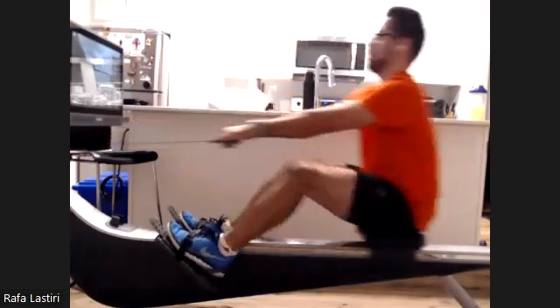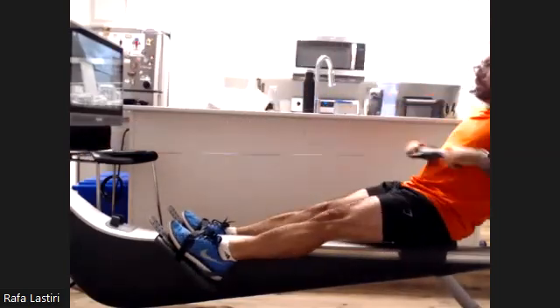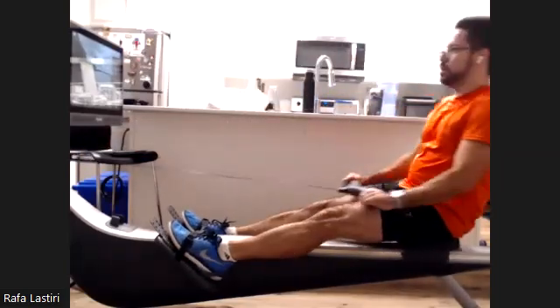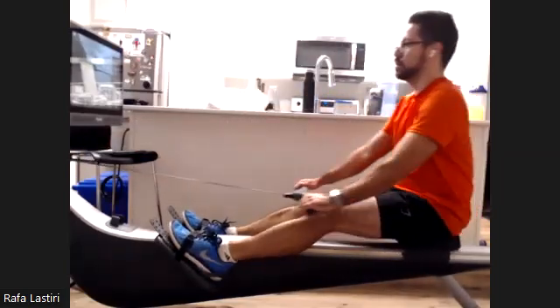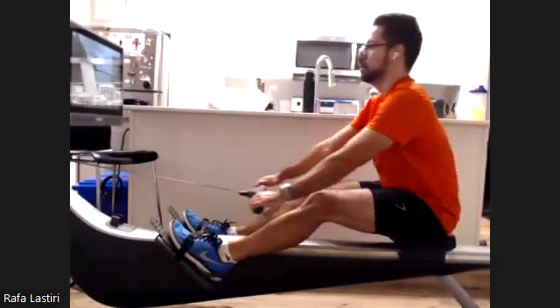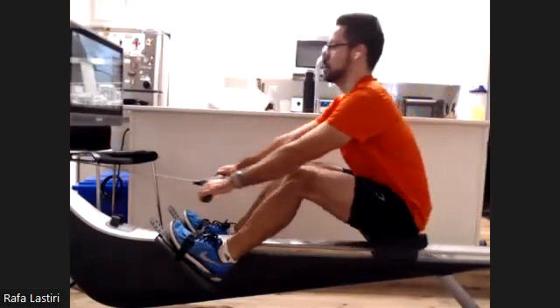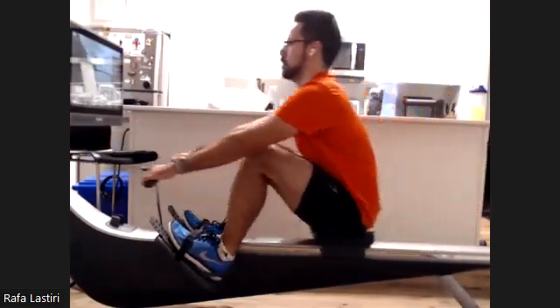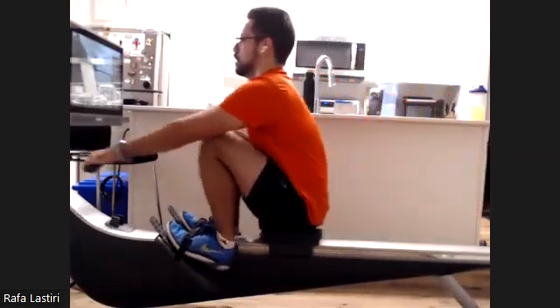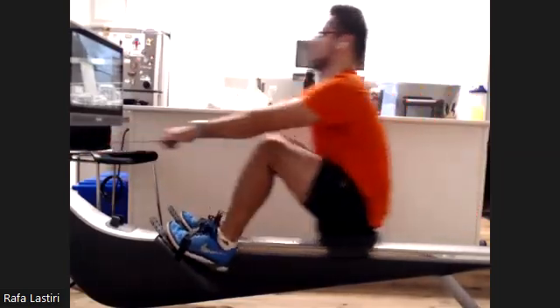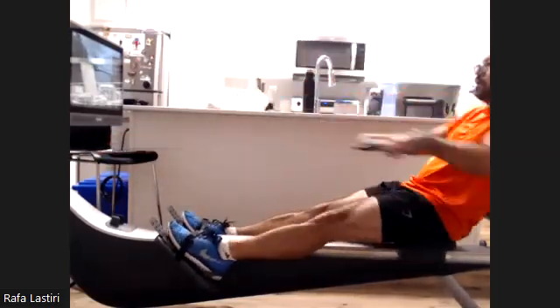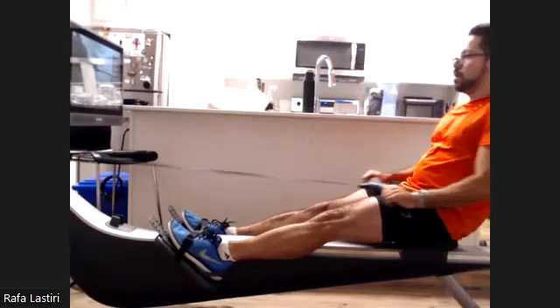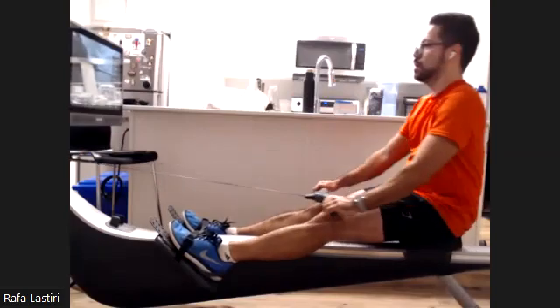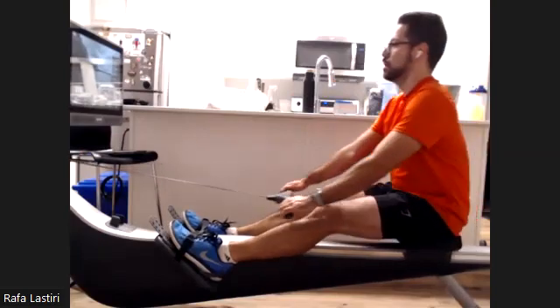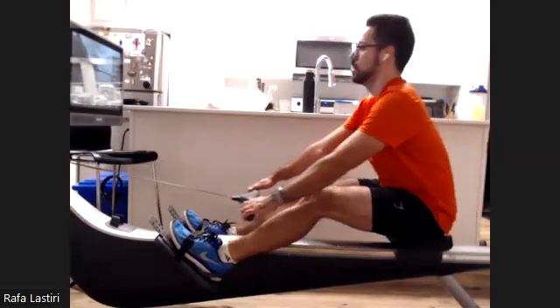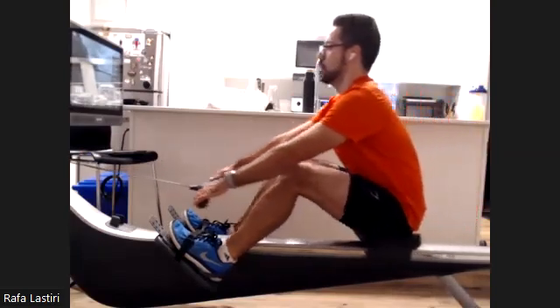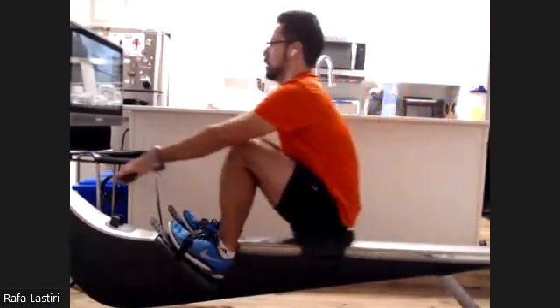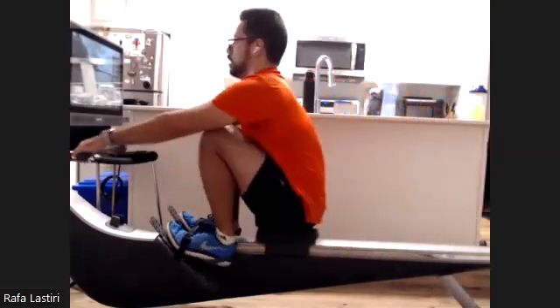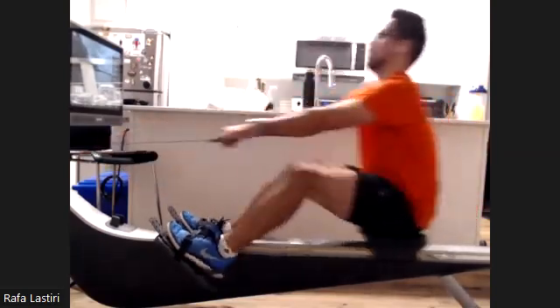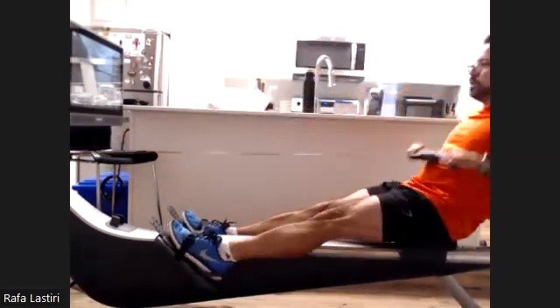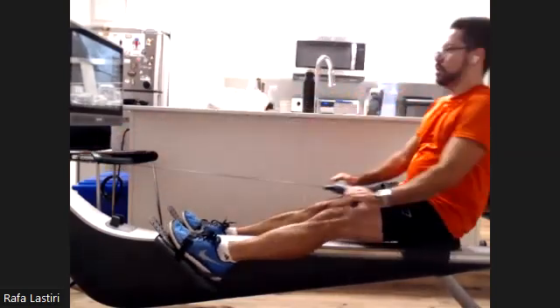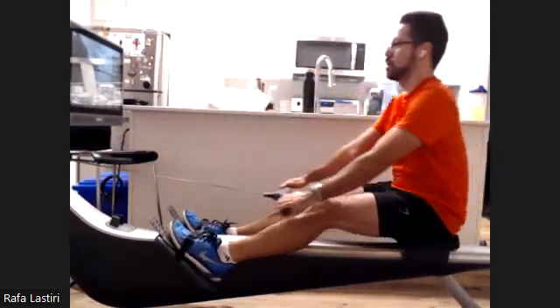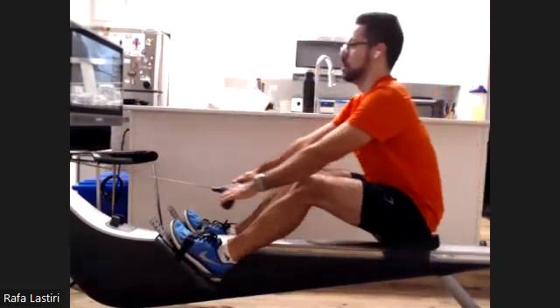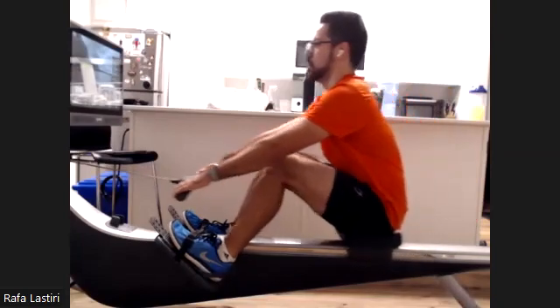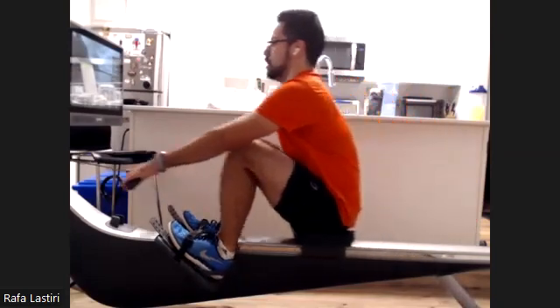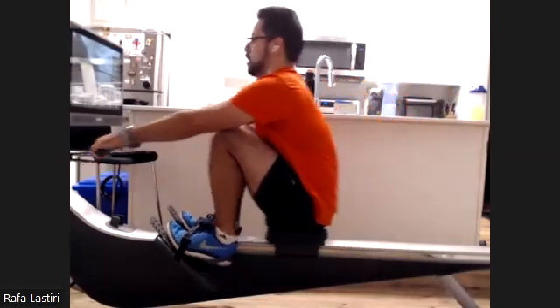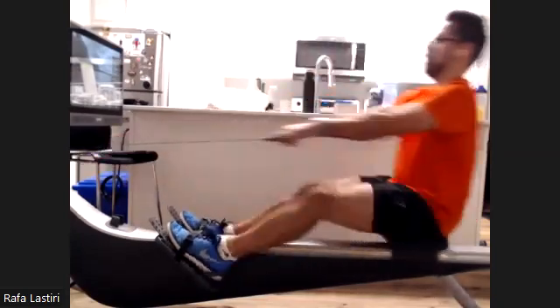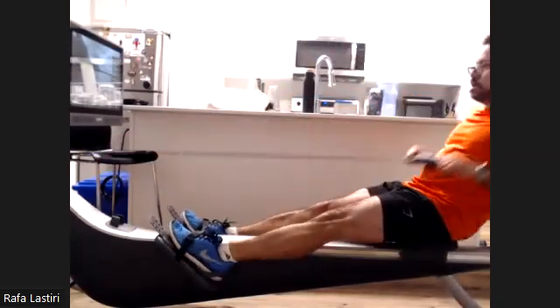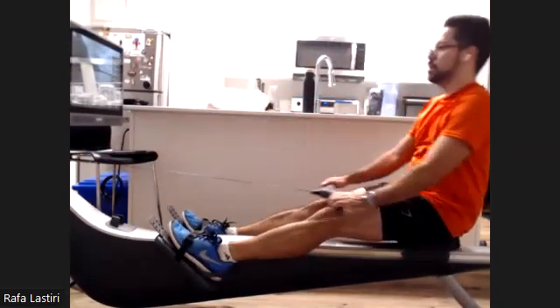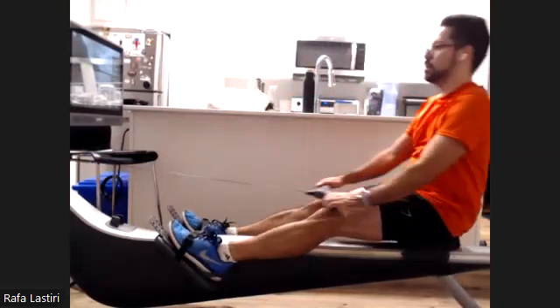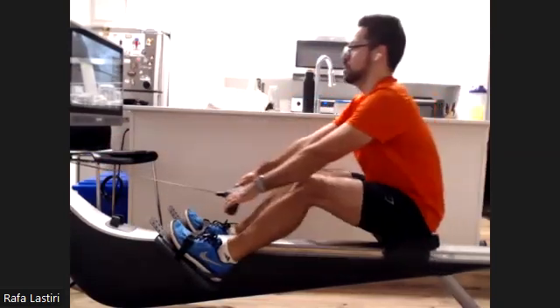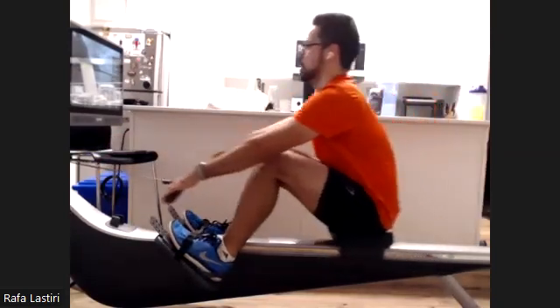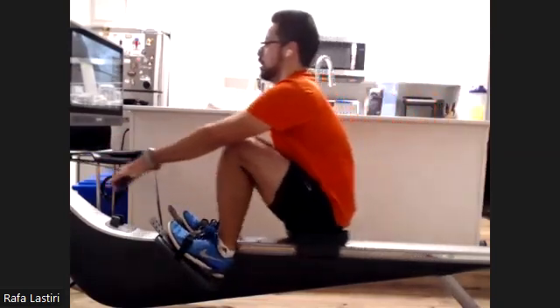Nice work here, Rafa. He's setting that body angle through the release just like we like to see, then coming up that slide good and controlled. Handle is raising into the catch. Nice stuff.